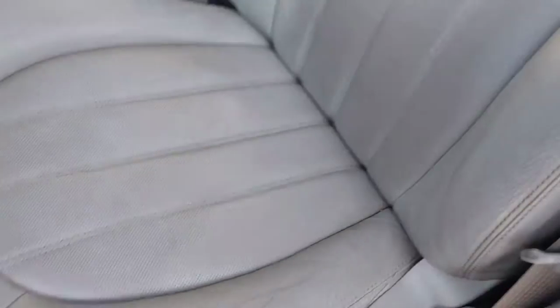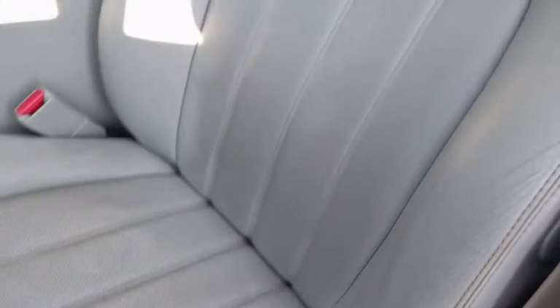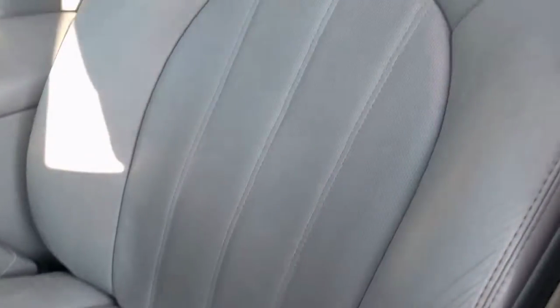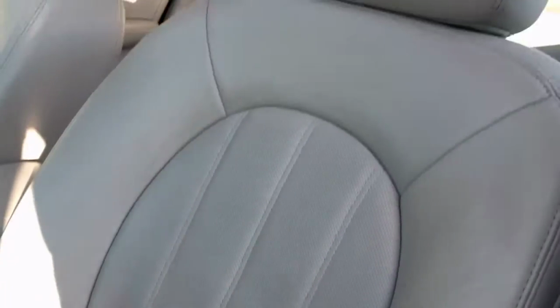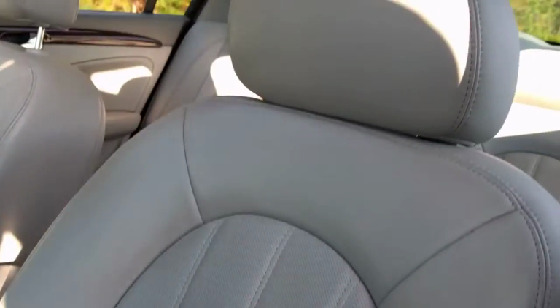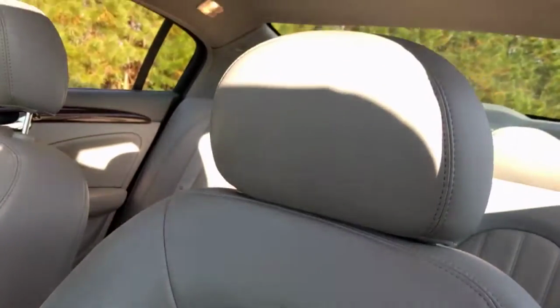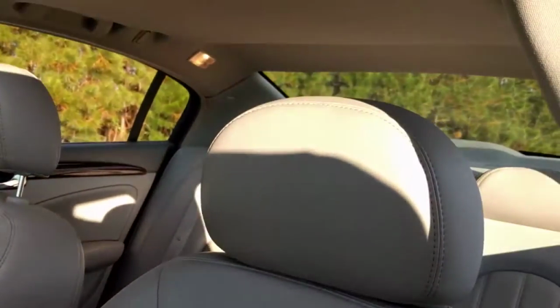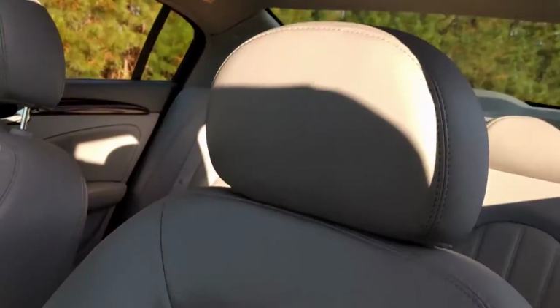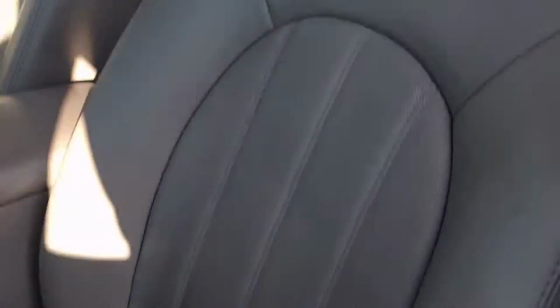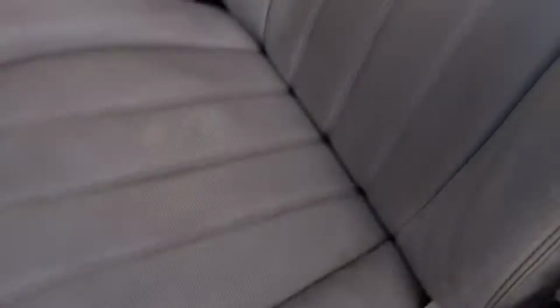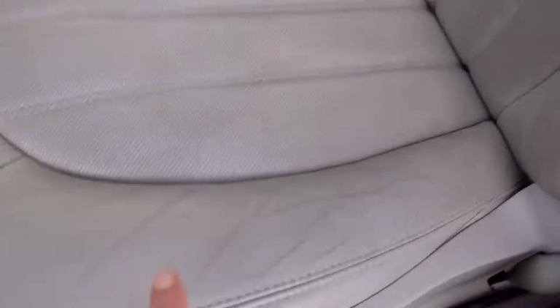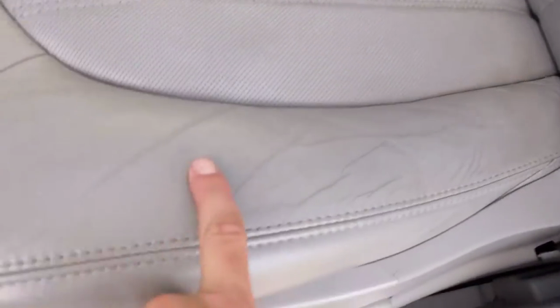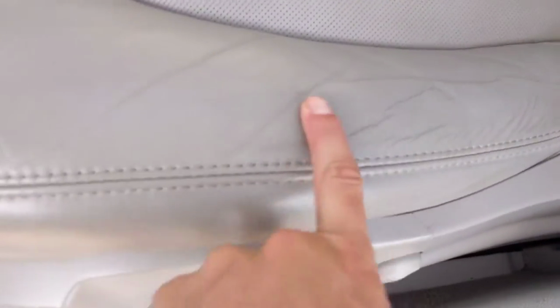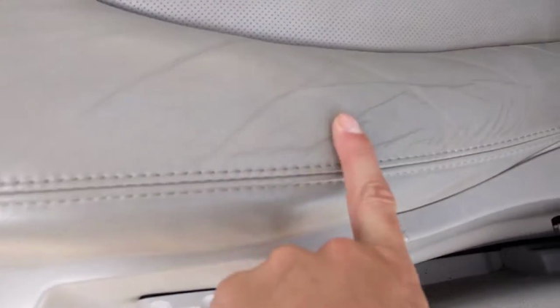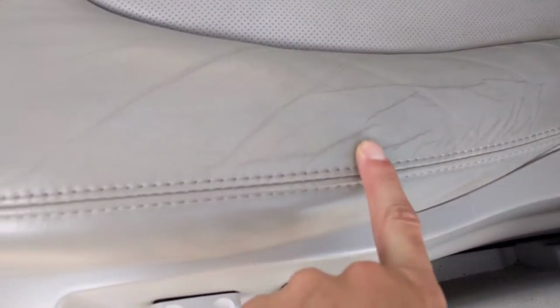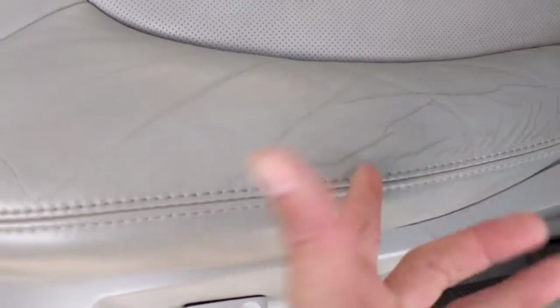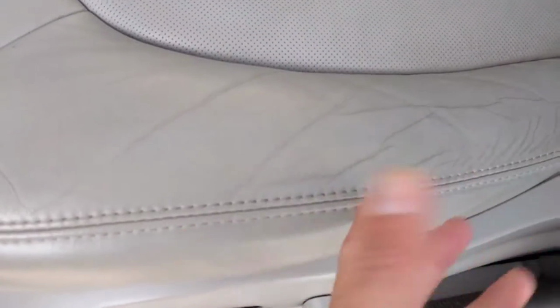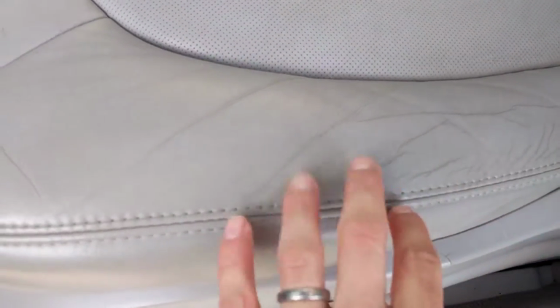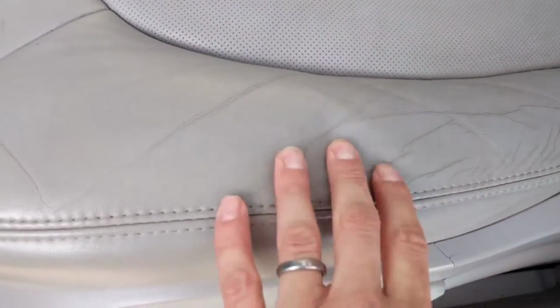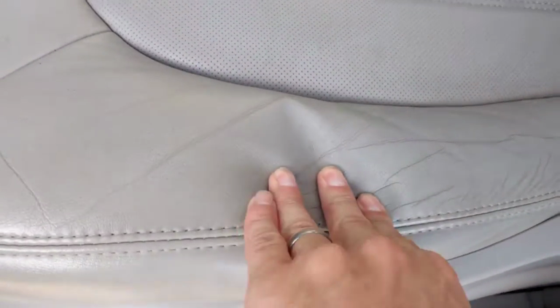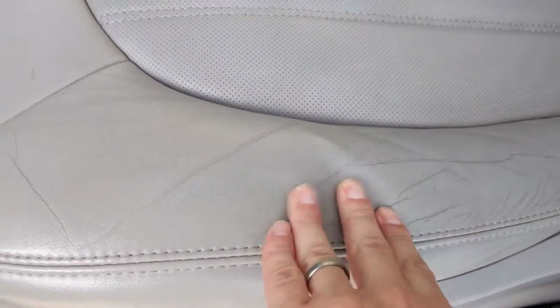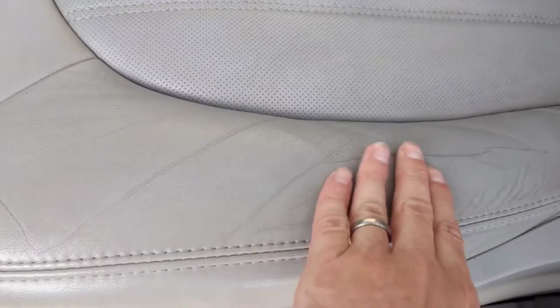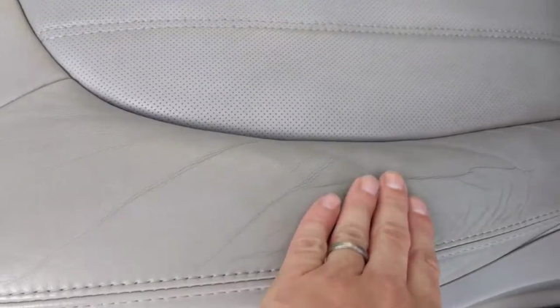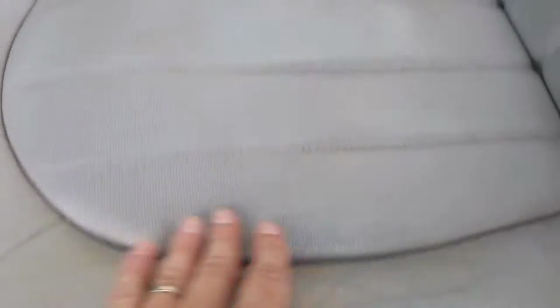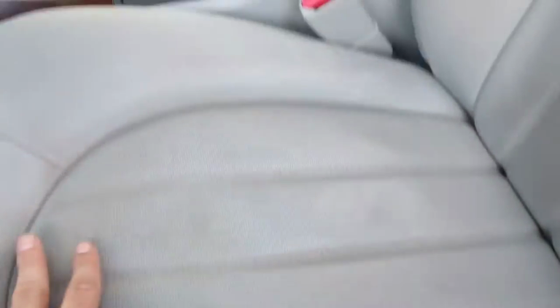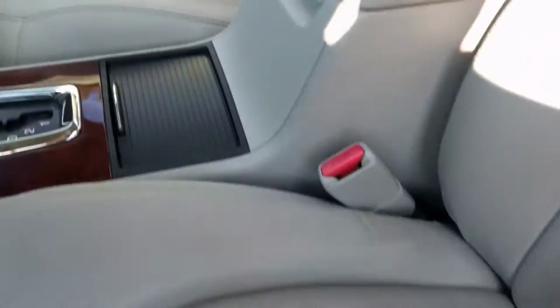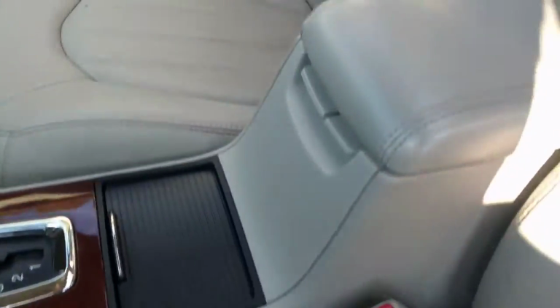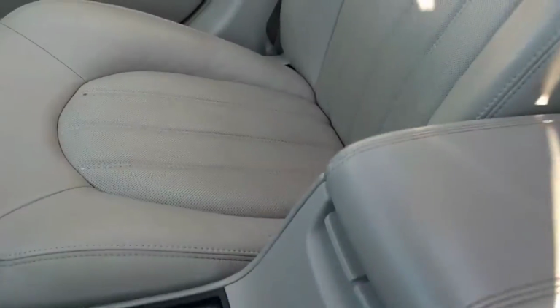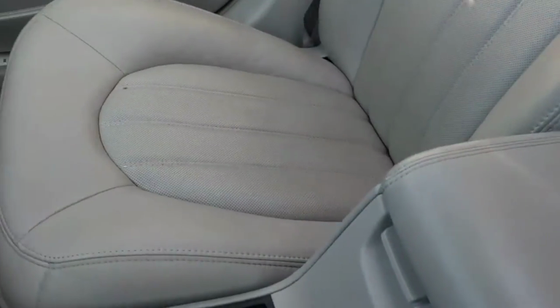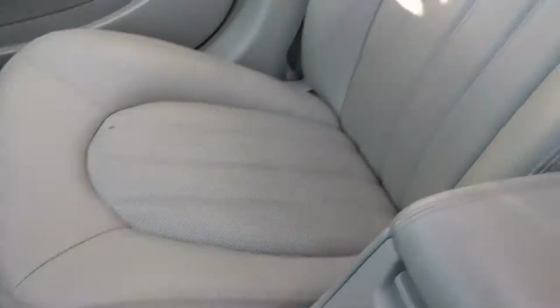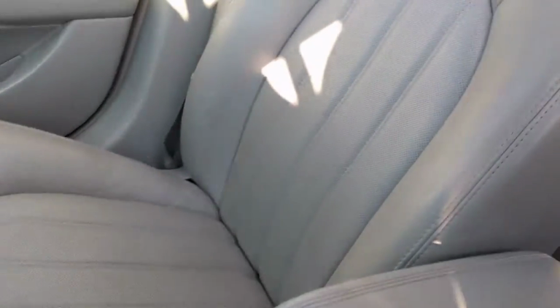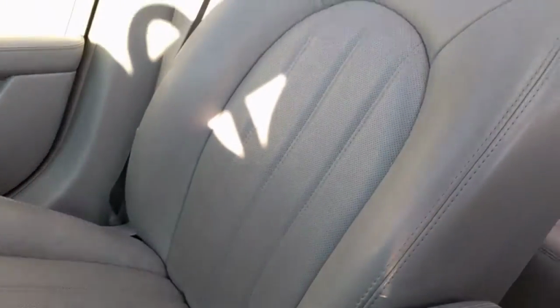Driver's seat — there's always a little wear right here, but it's not cracked or anything. It's just from getting in and out of the car from the driver's side.